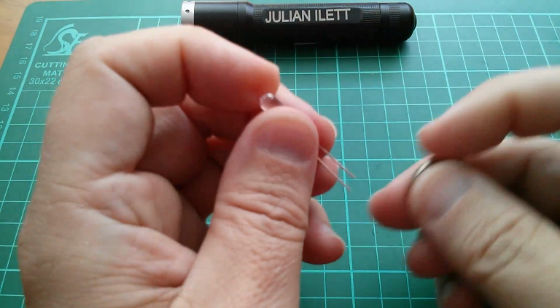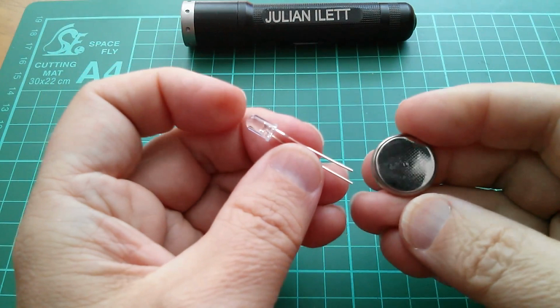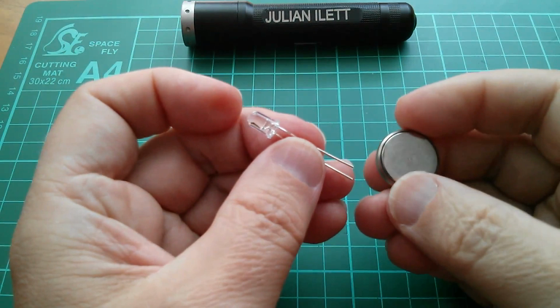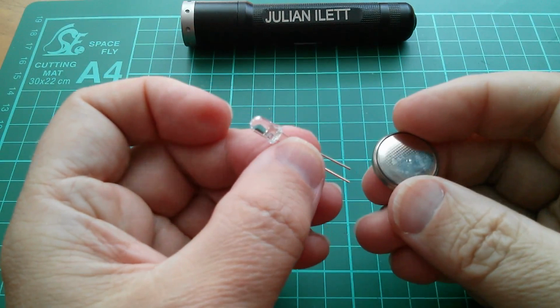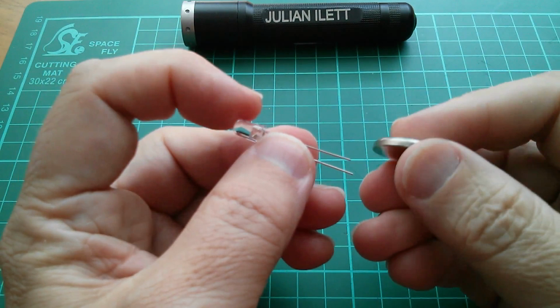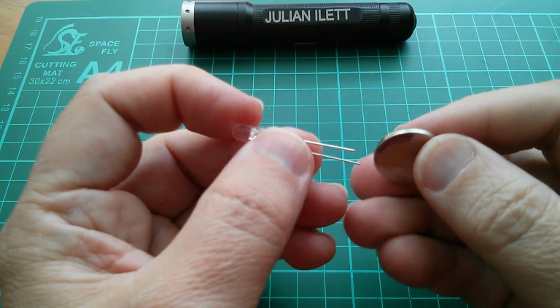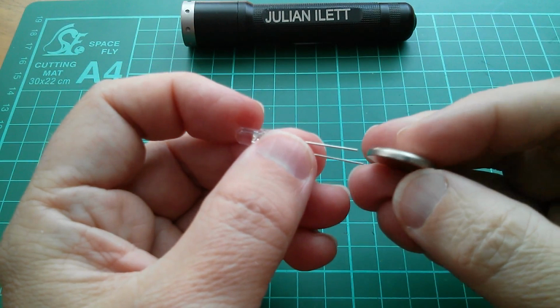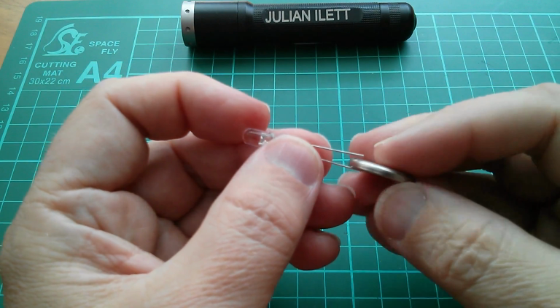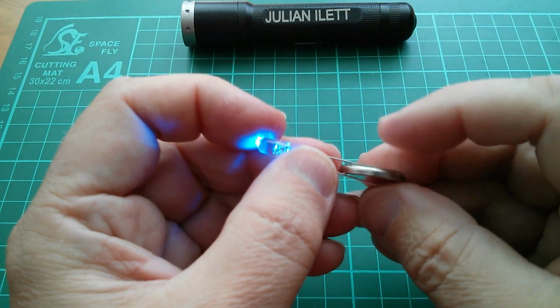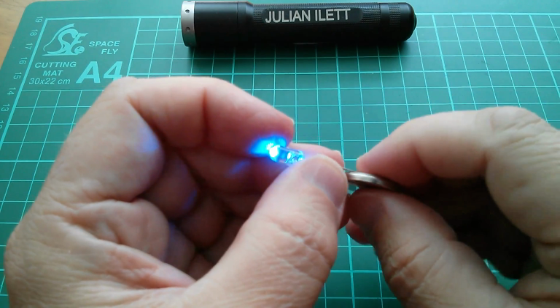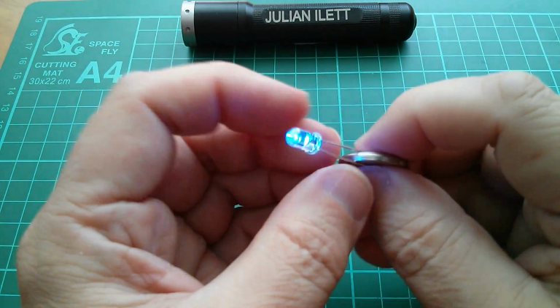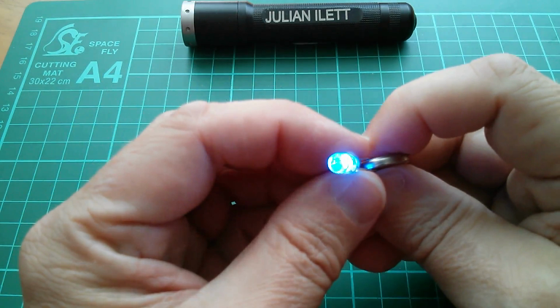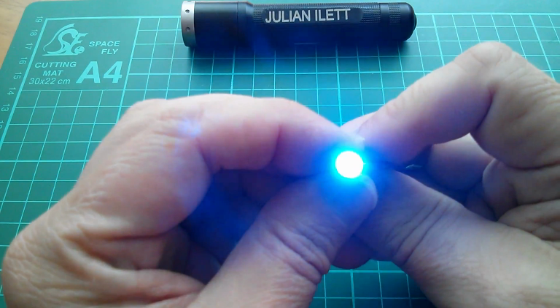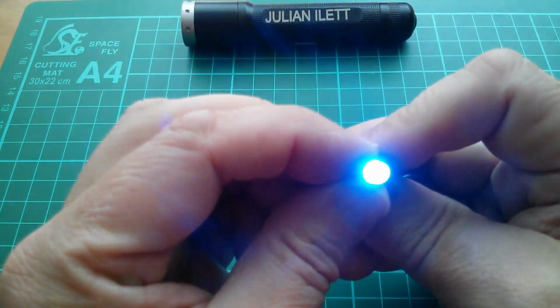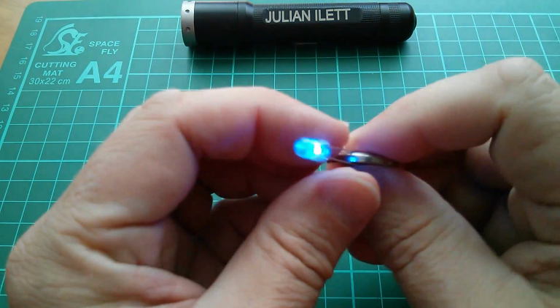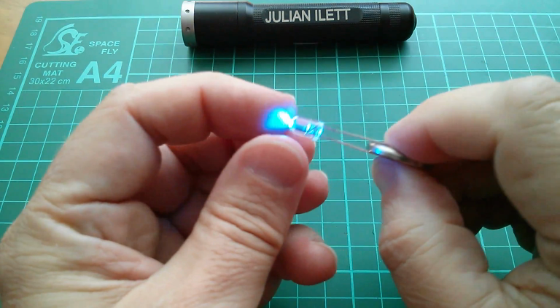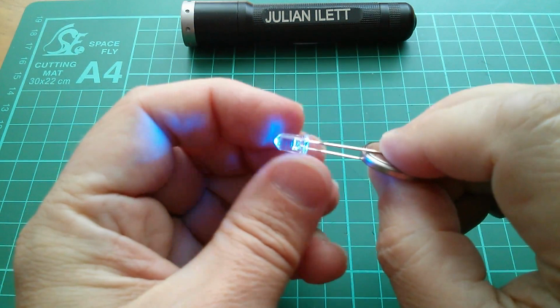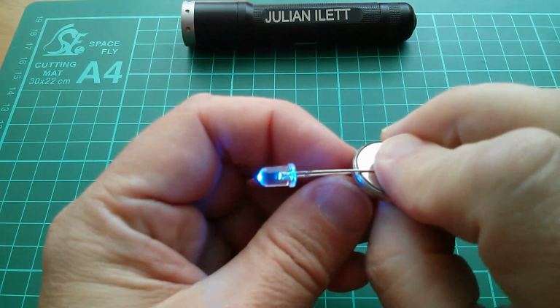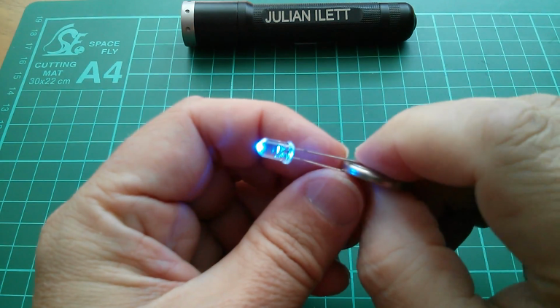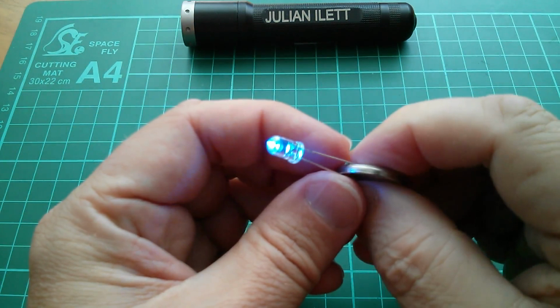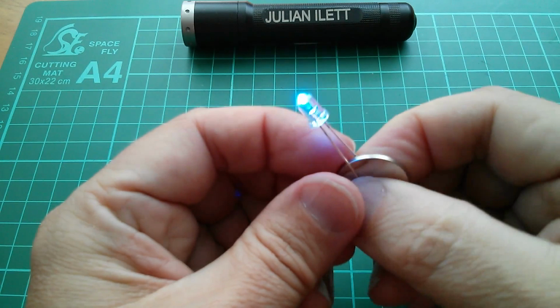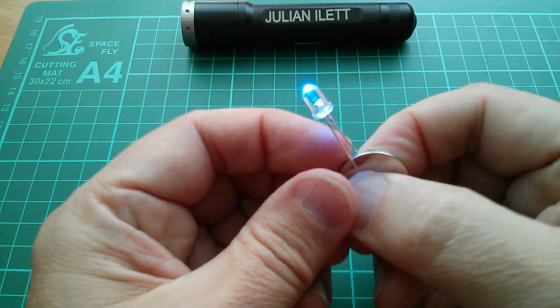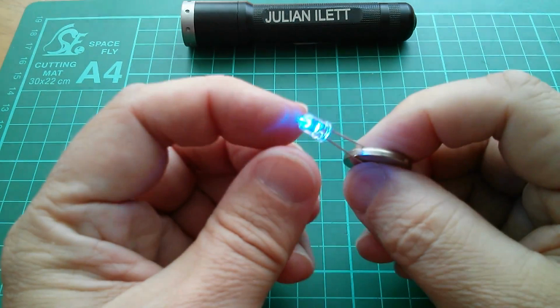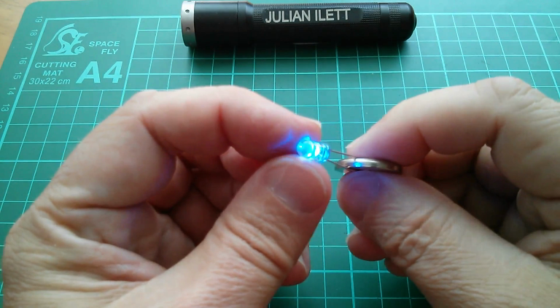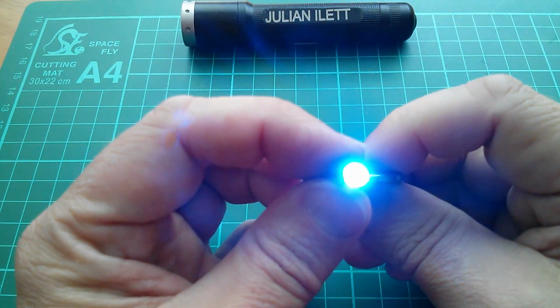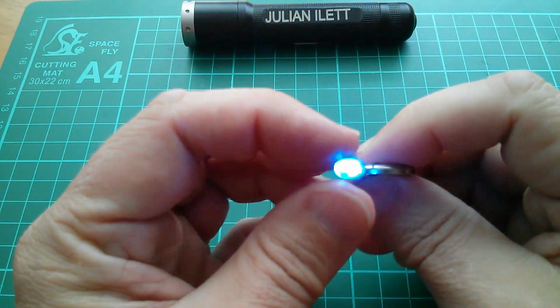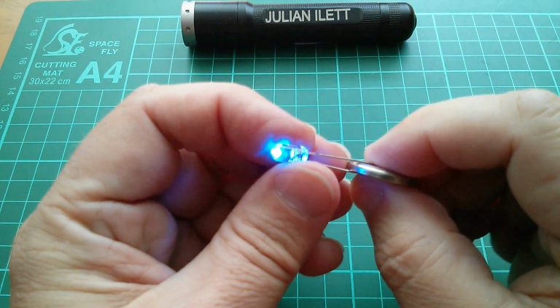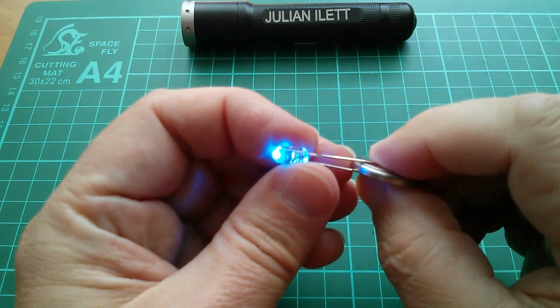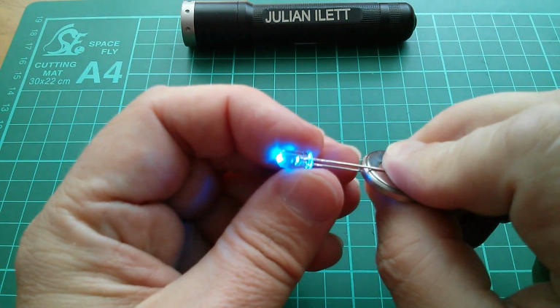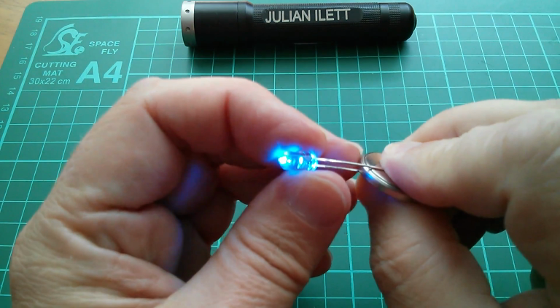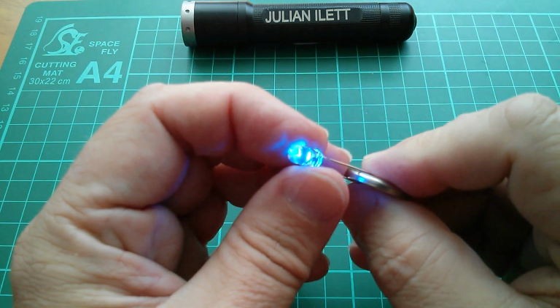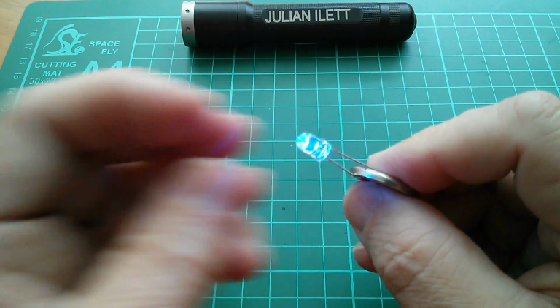Now of course we know that you can light an LED using a battery — that's fairly well known. This LED without current limiting resistor and coin cell approach is used in a lot of these key fob LED lights.